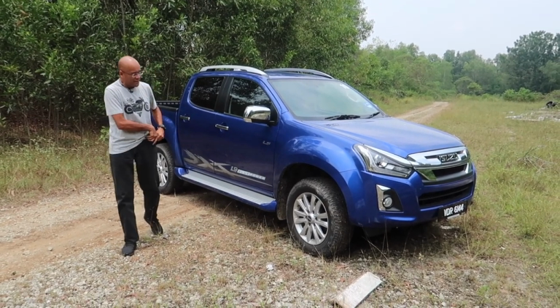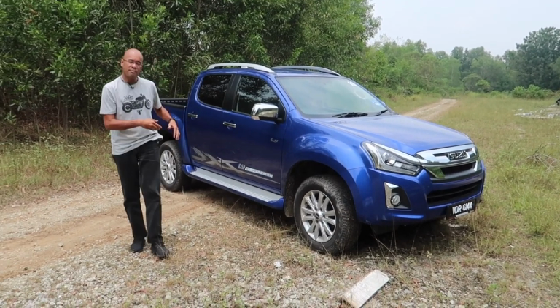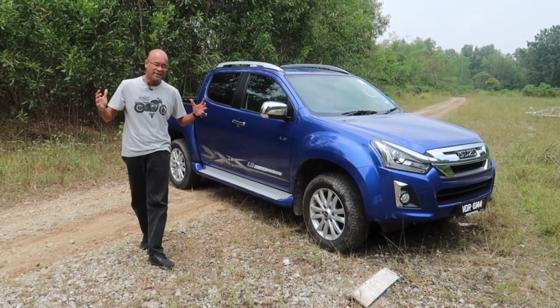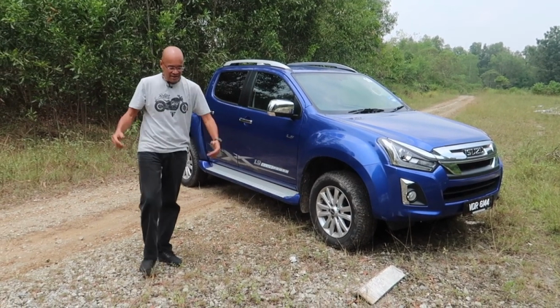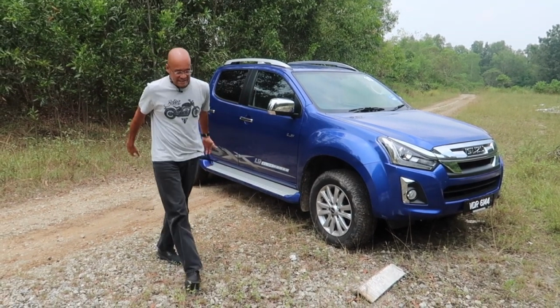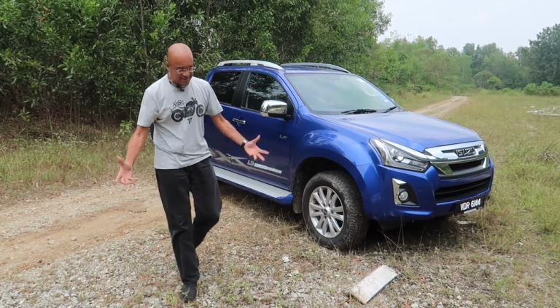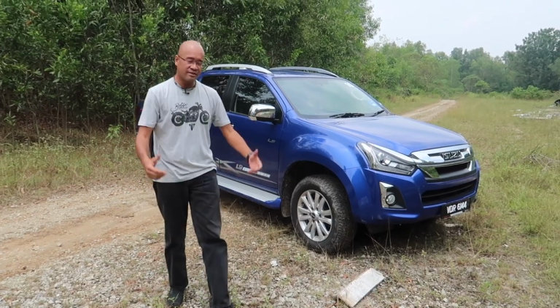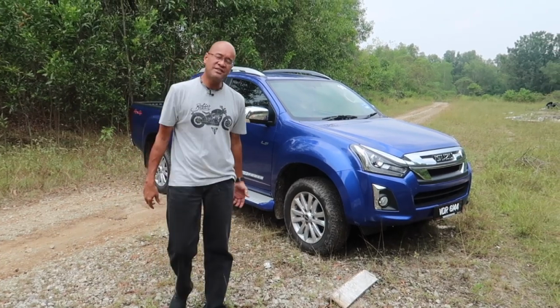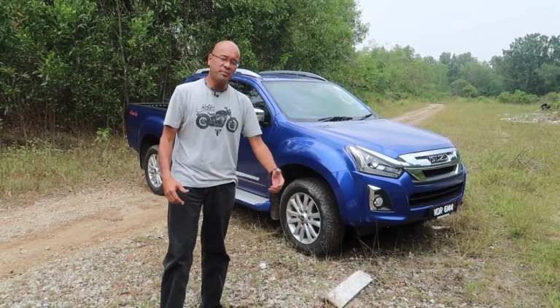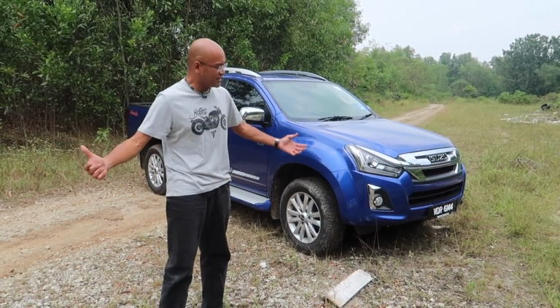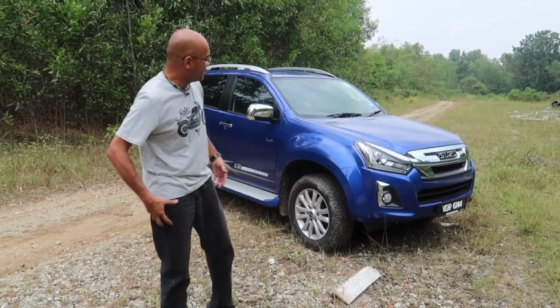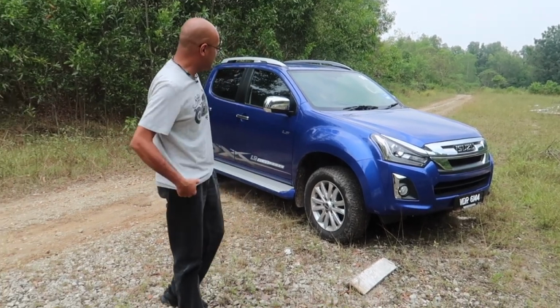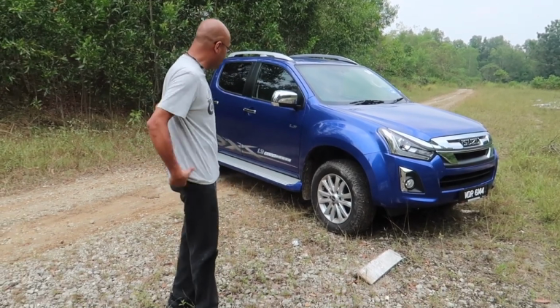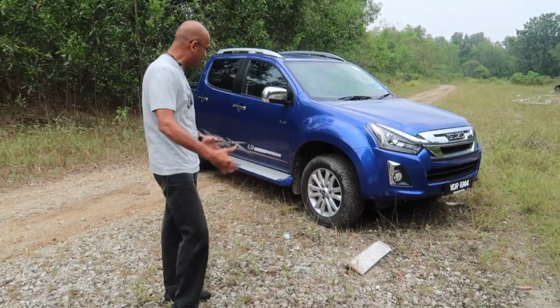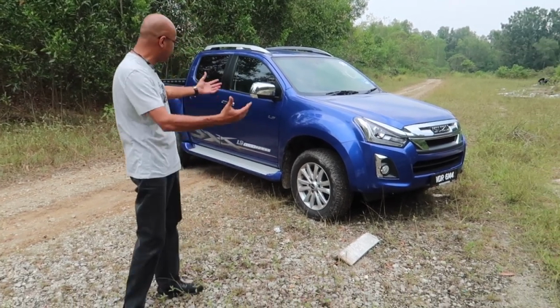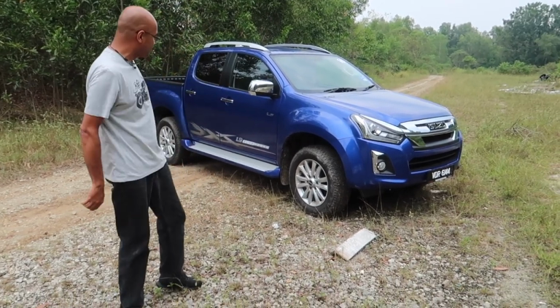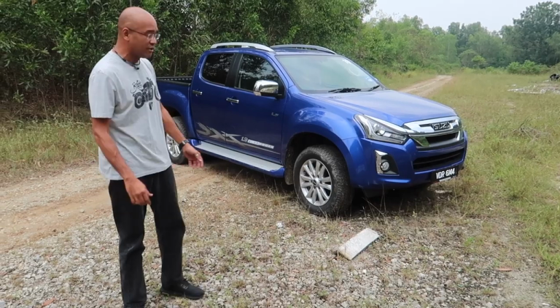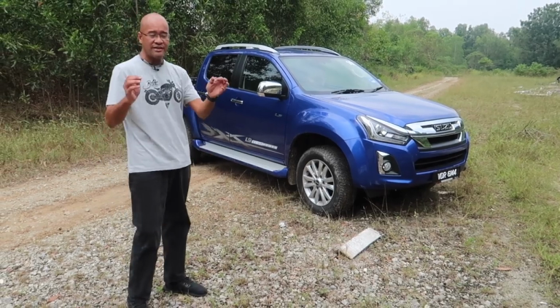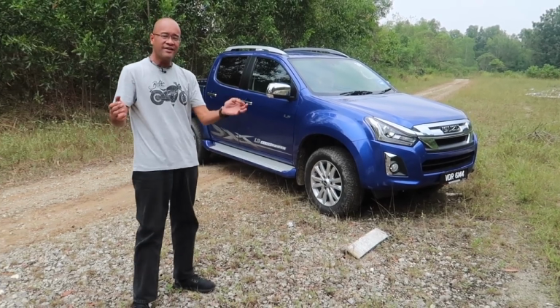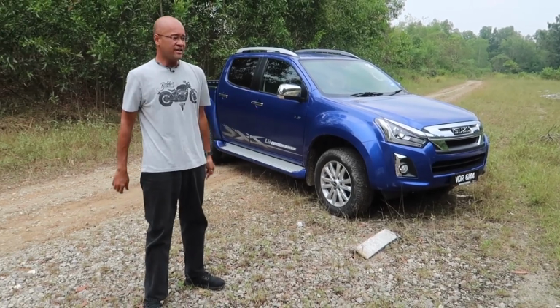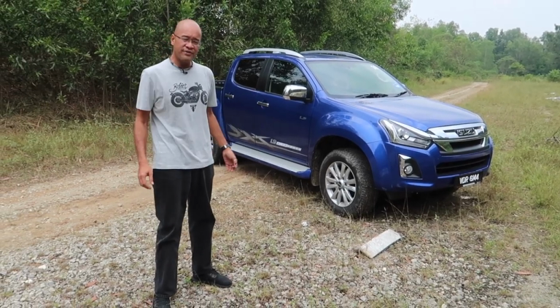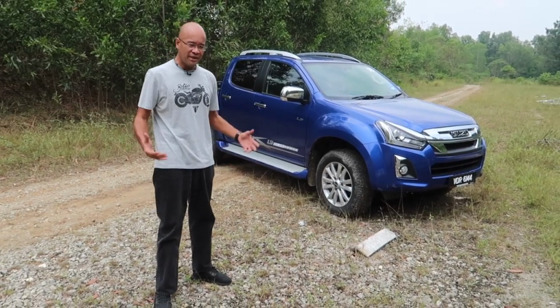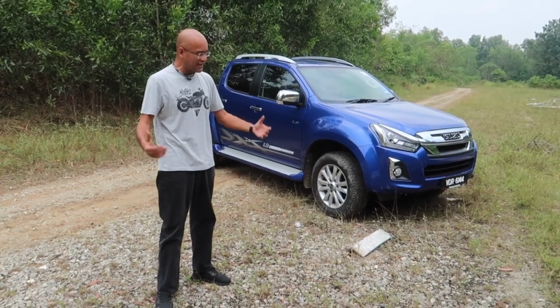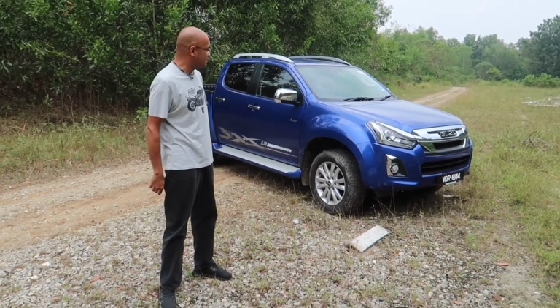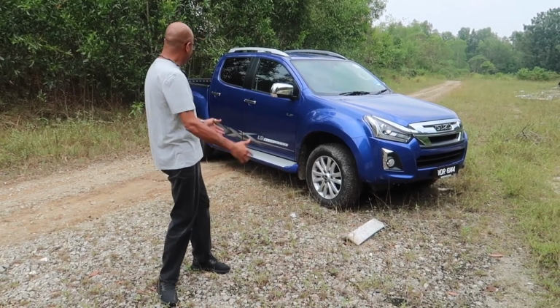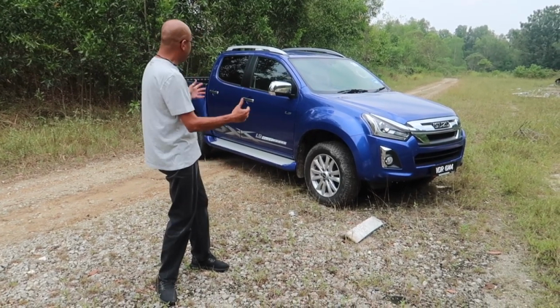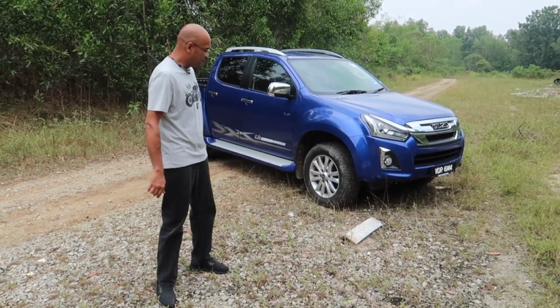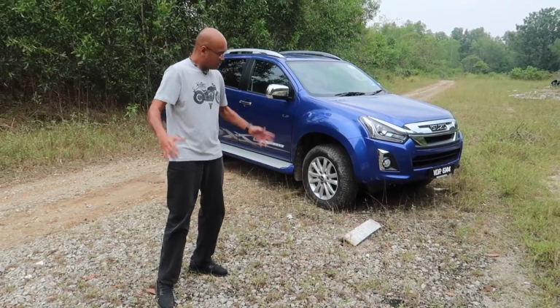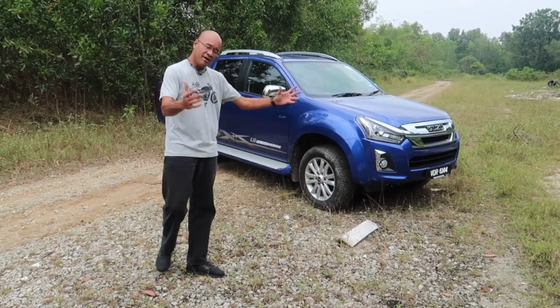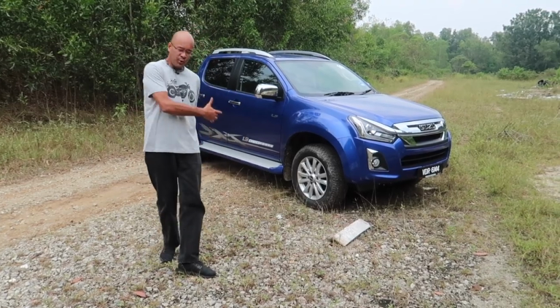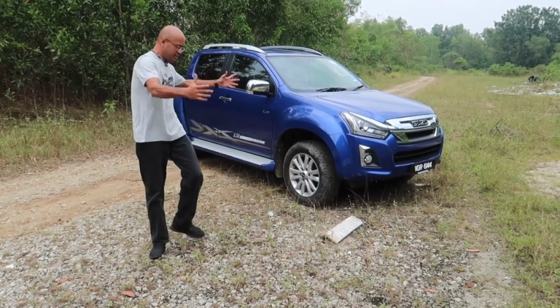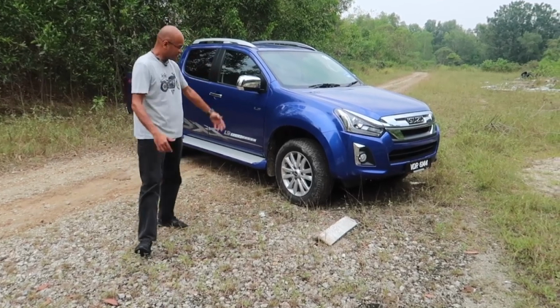So here you go folks, the D-Max 1.9 diesel - the smallest diesel pickup truck you can get in Malaysia right now. It's finally here after being launched in Thailand in 2015. Malaysia finally gets it, and it's finally here. Let's have a quick look at this car.